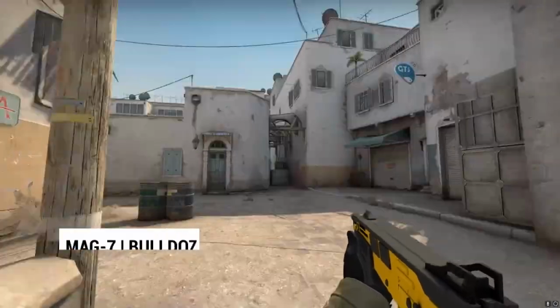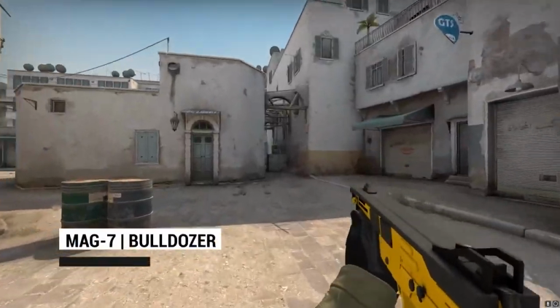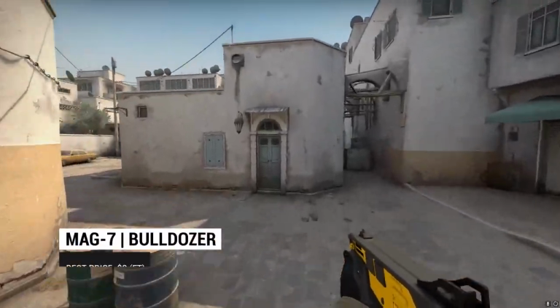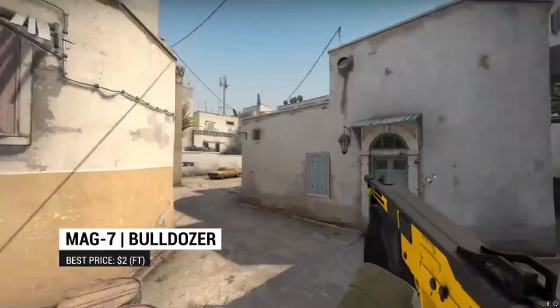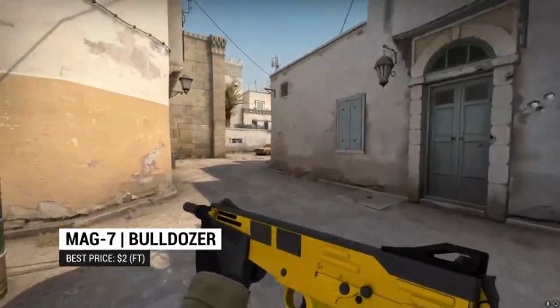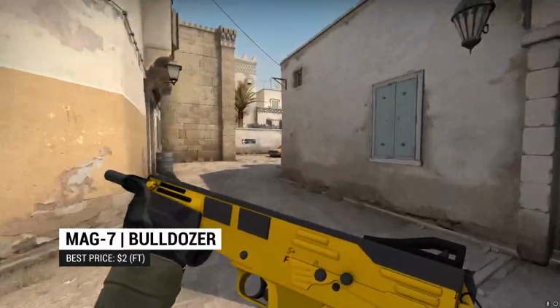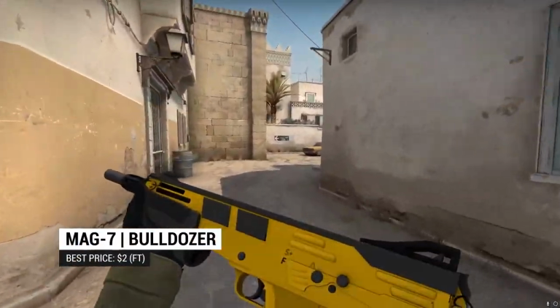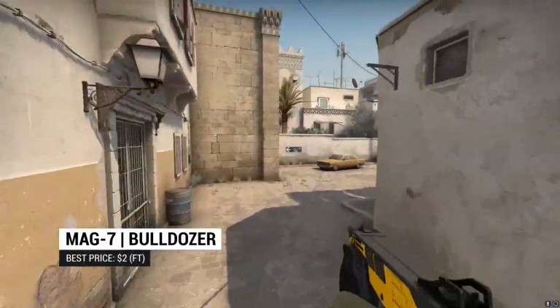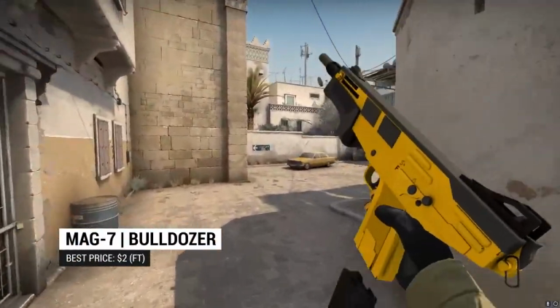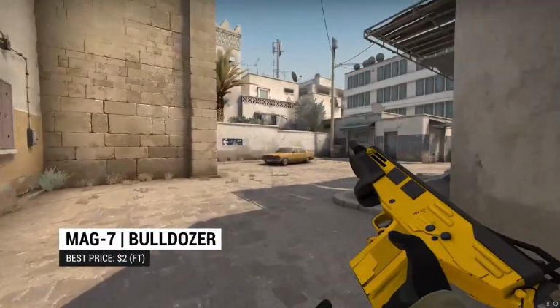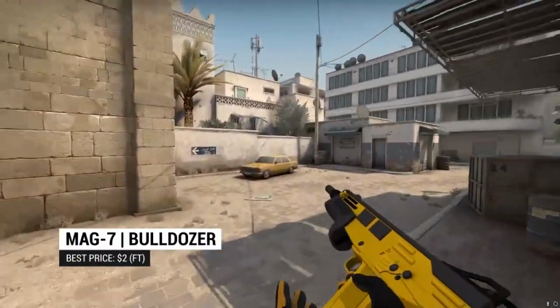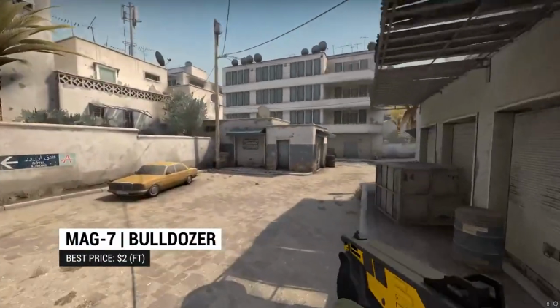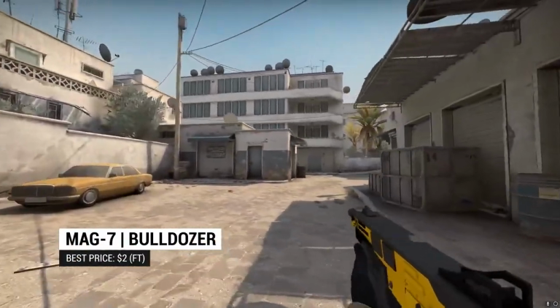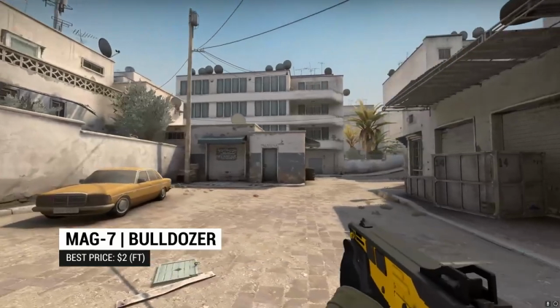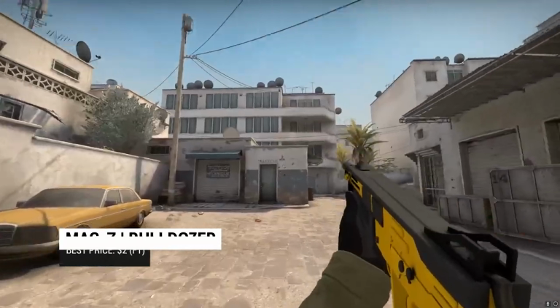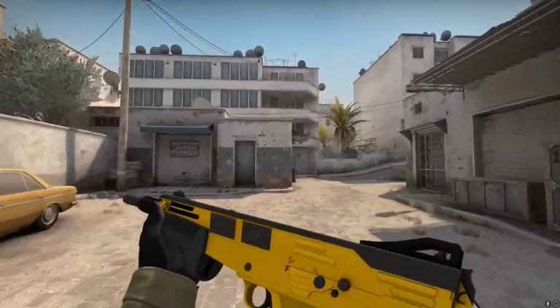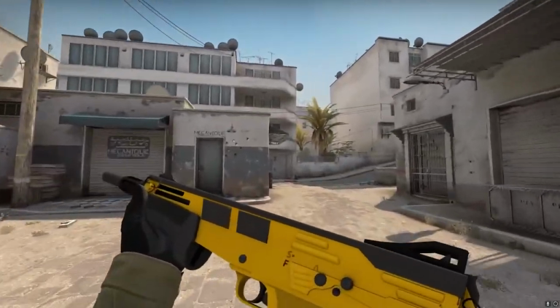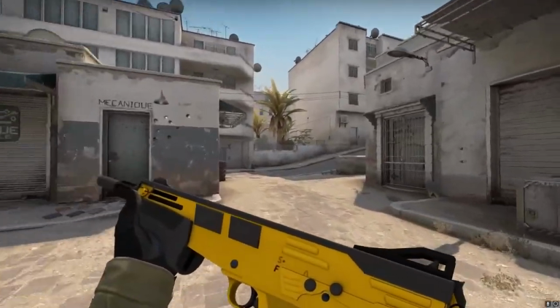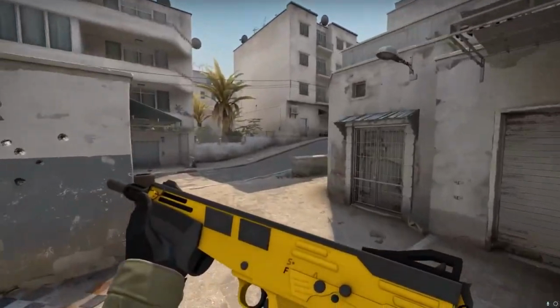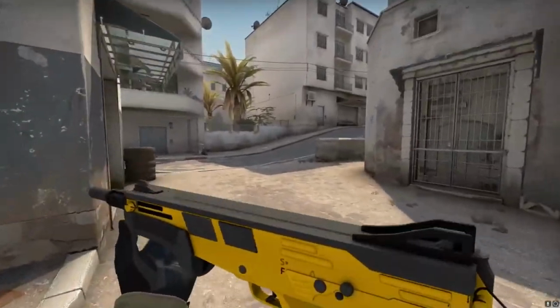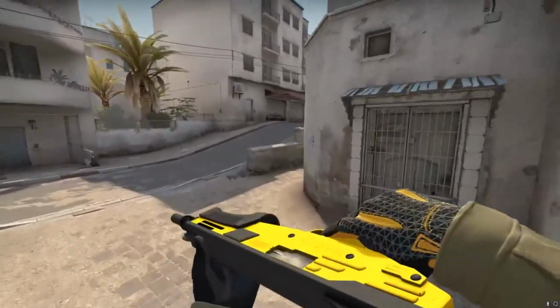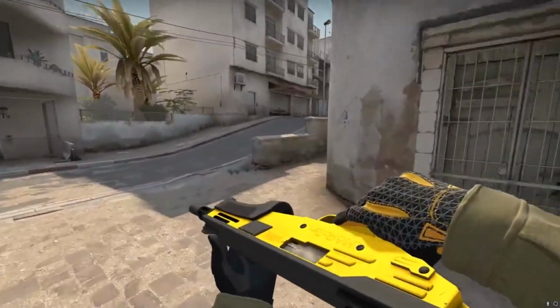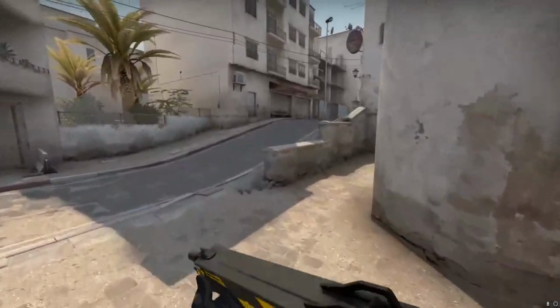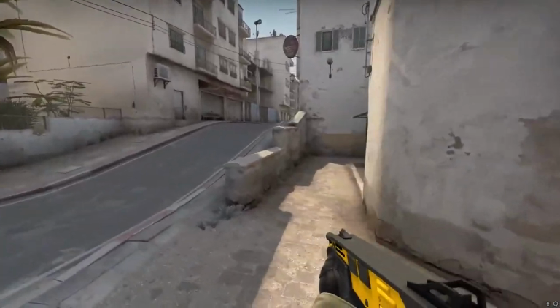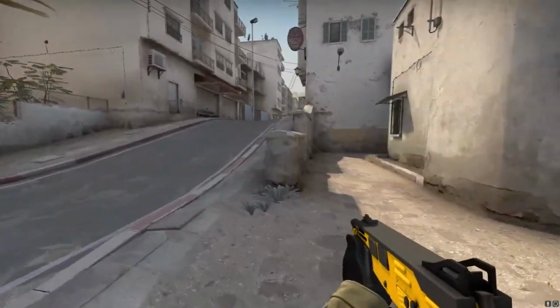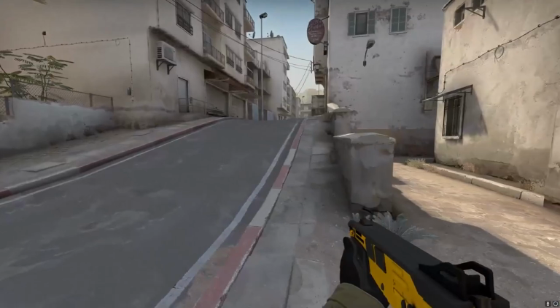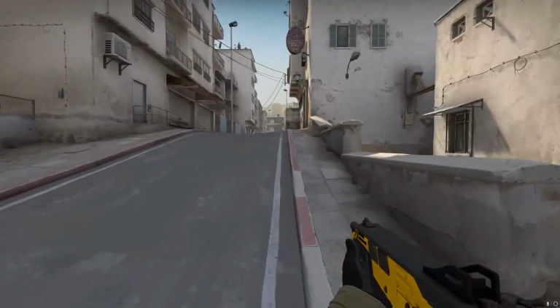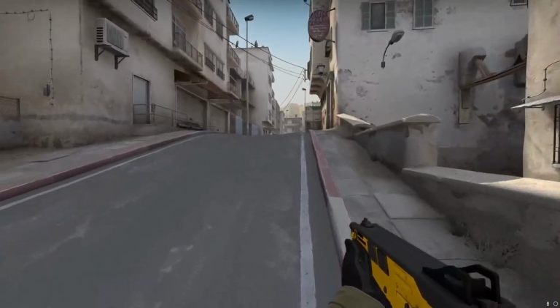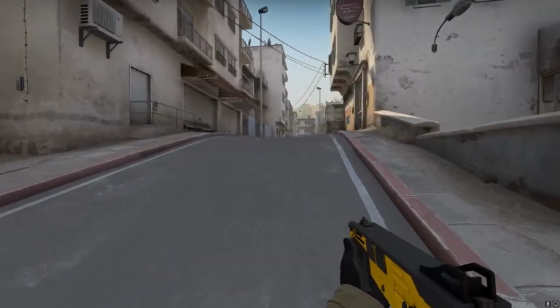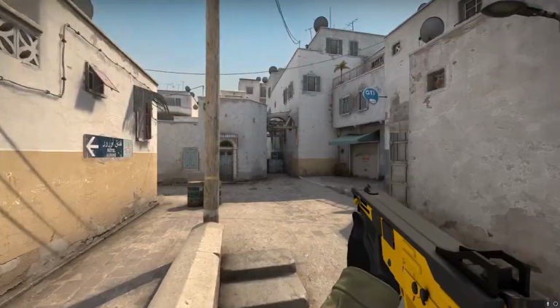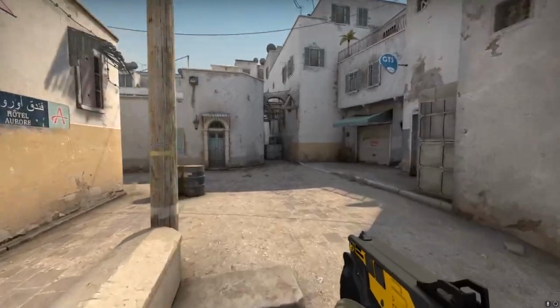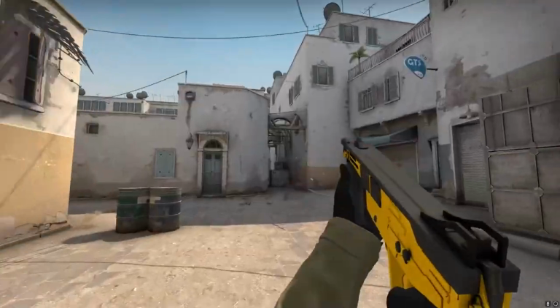As for the Mag-7, we went for the Bulldozer — previously featured in our Best Value Skins video, watch it if you haven't. This one just keeps on trucking with its clean yellow design.